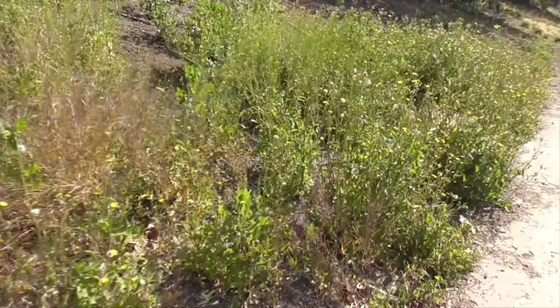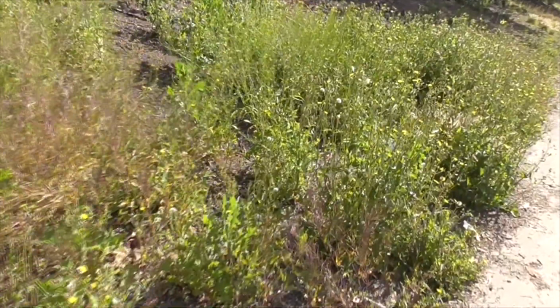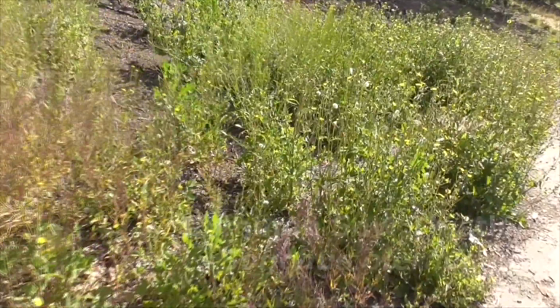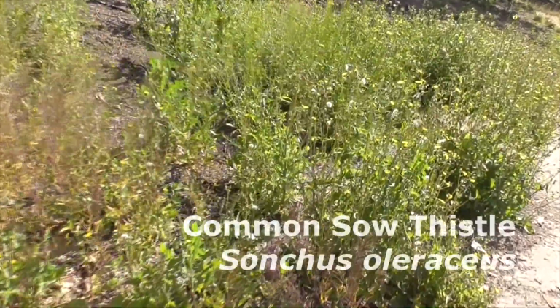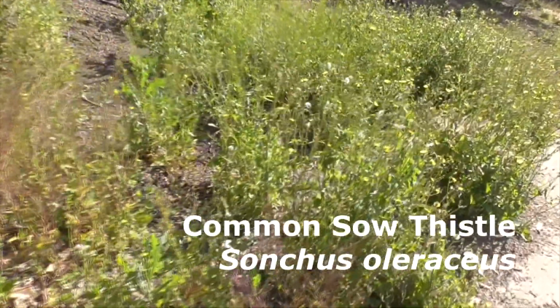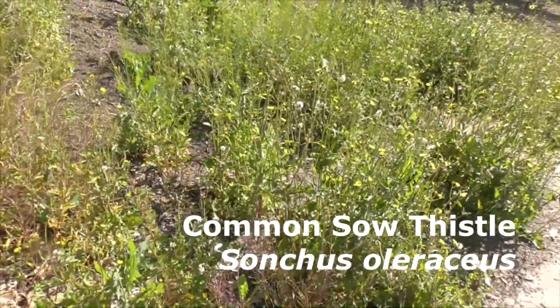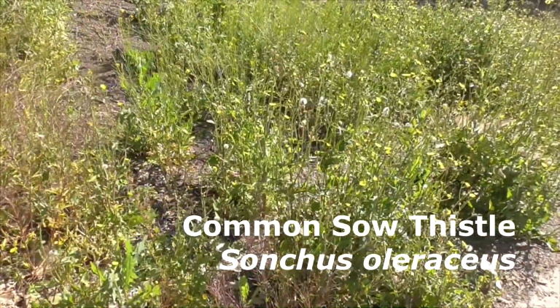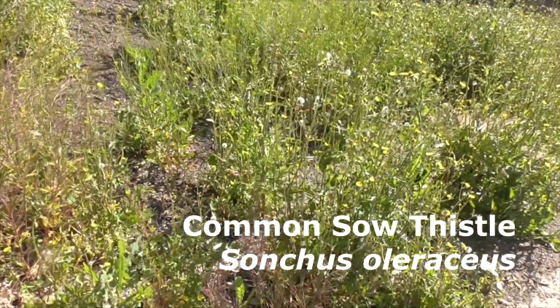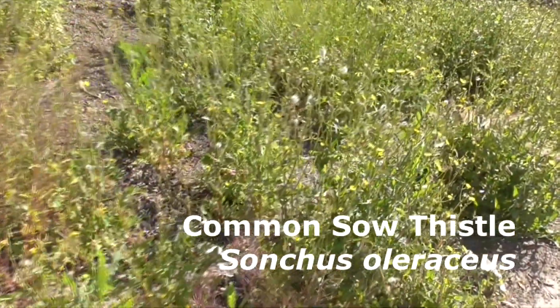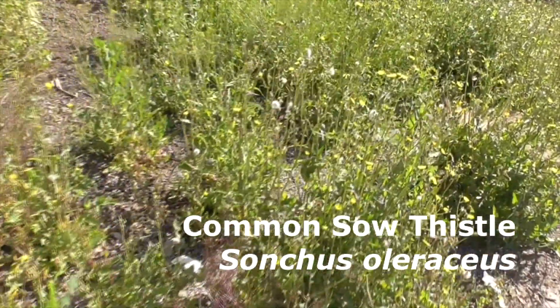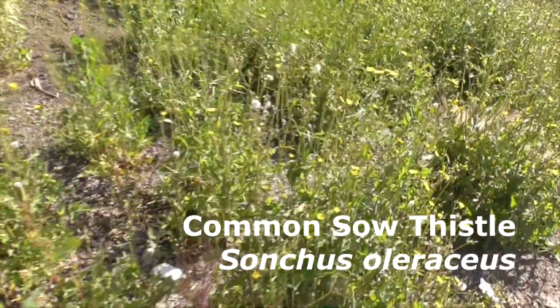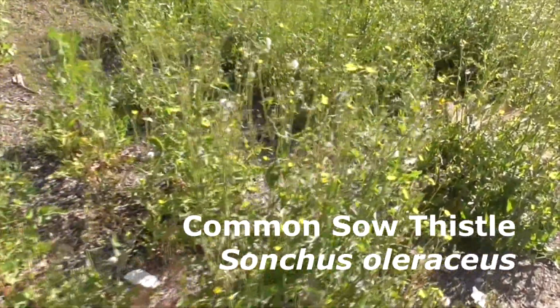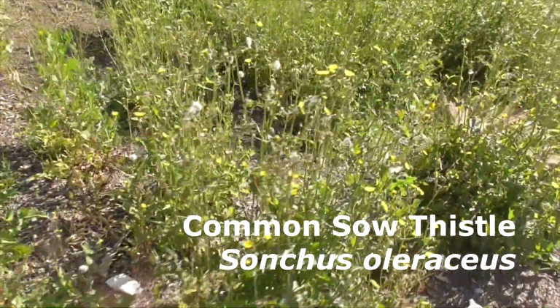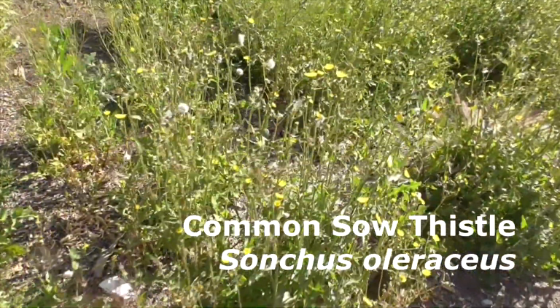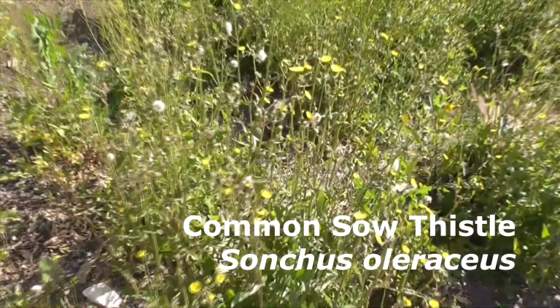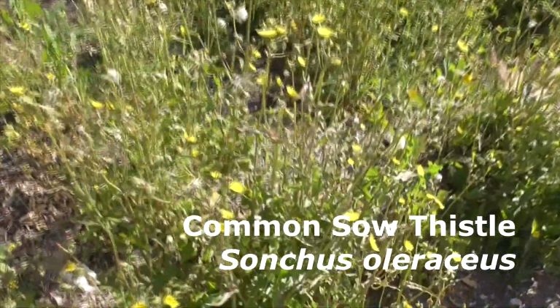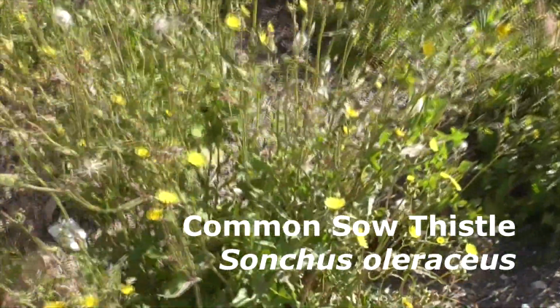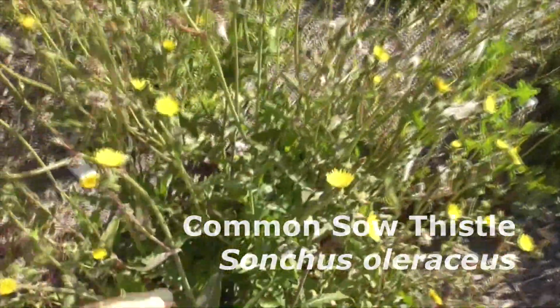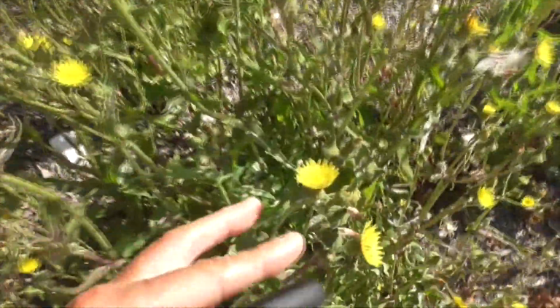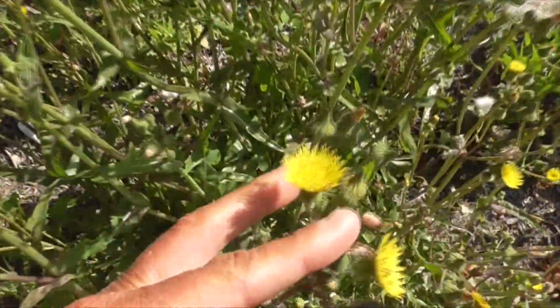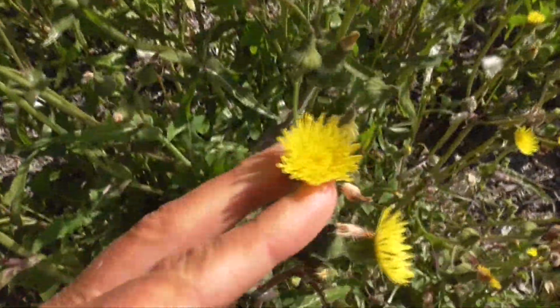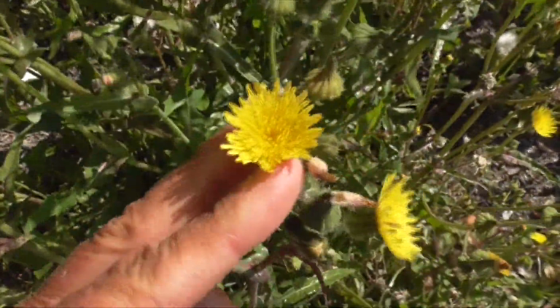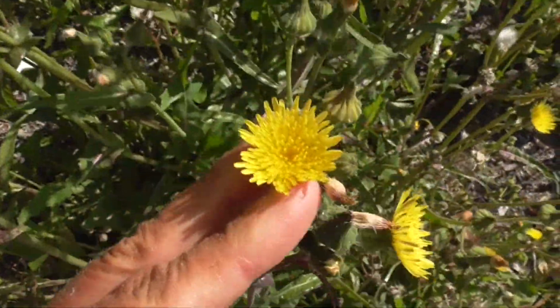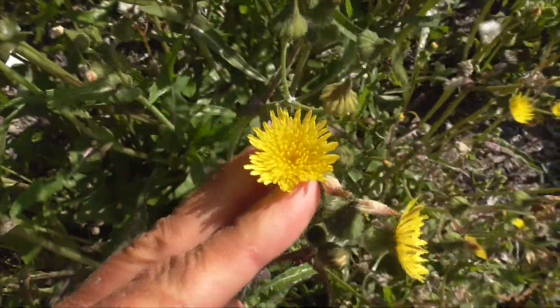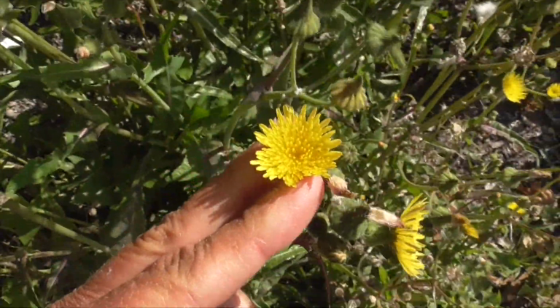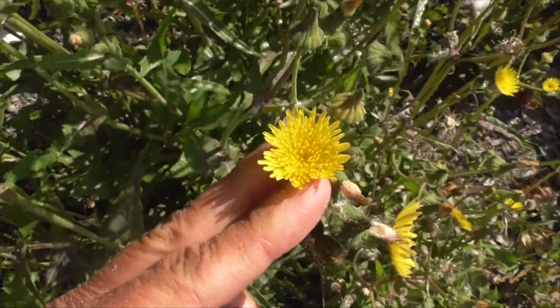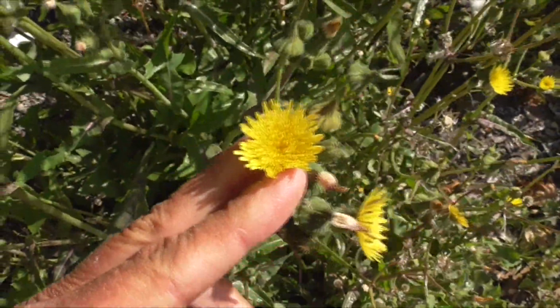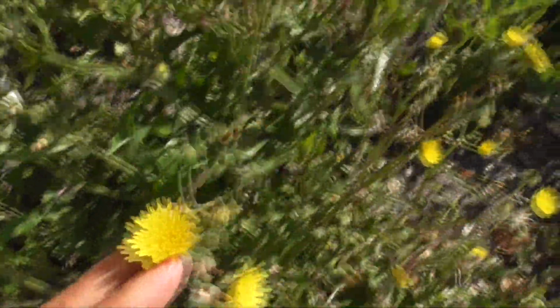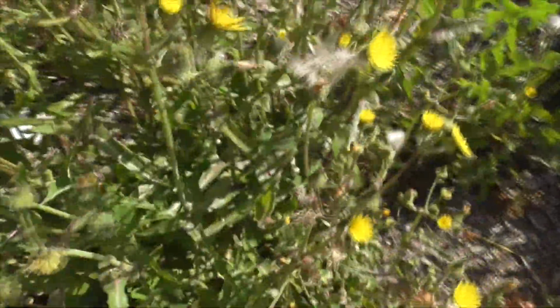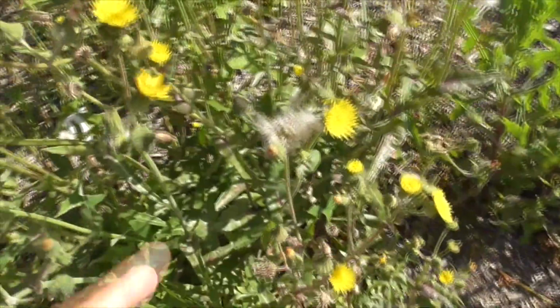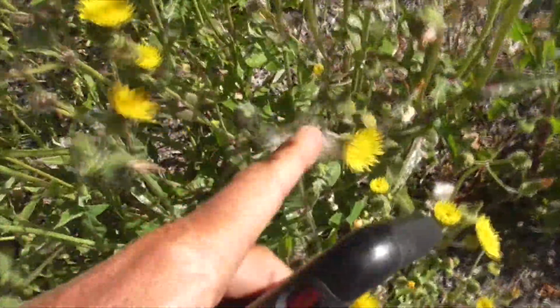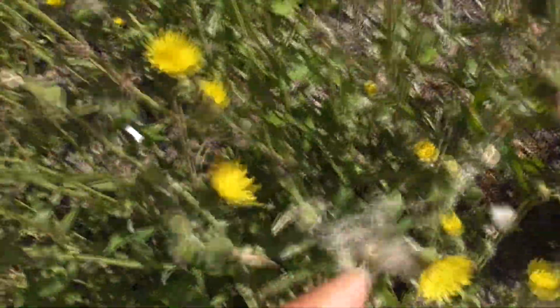This is Common Sow Thistle — Sonchus oleraceus. Look at that. It's an Asteraceae. Got those ray florets and disc flowers, and look at all these seeds.